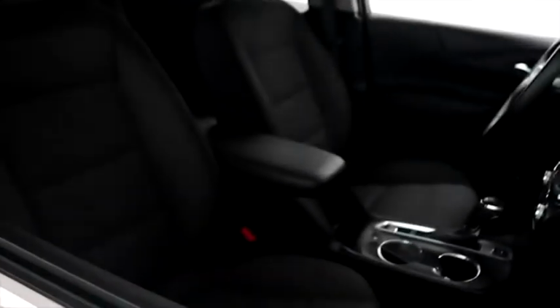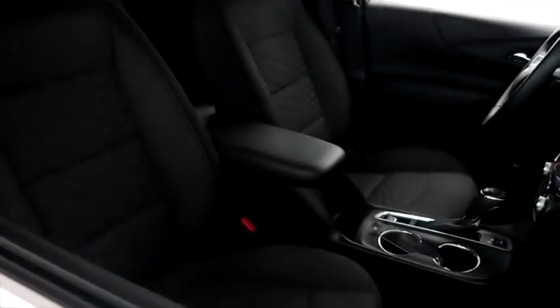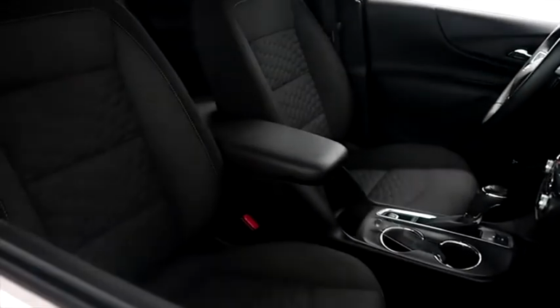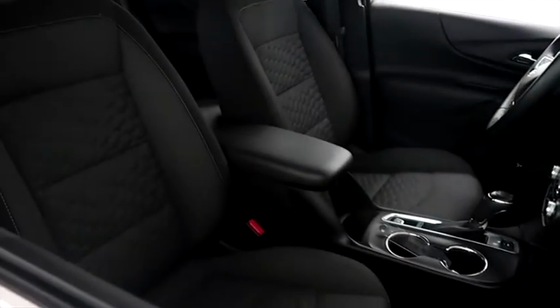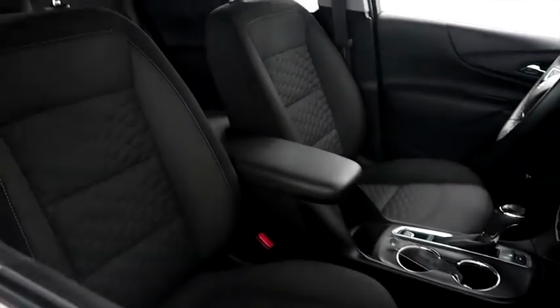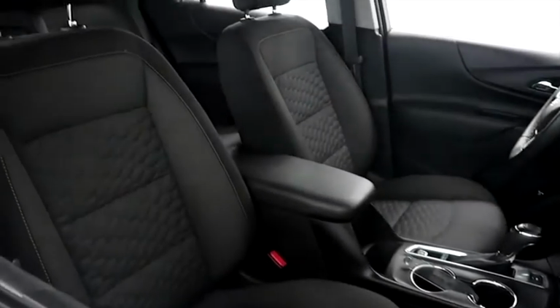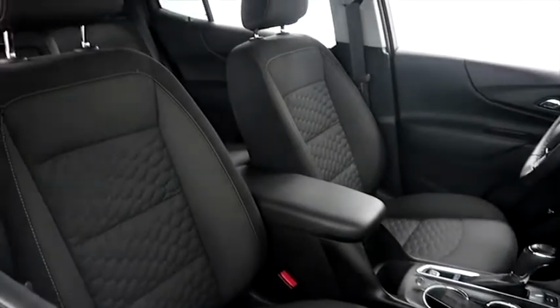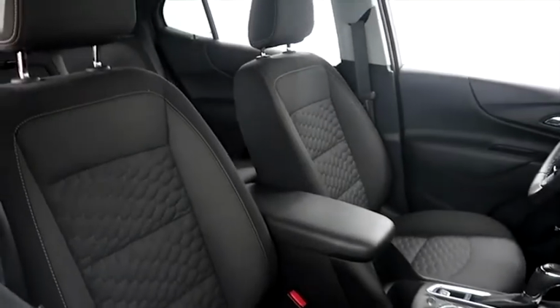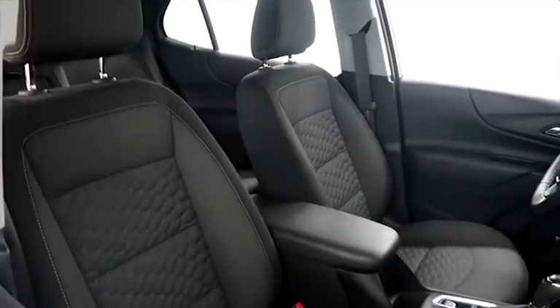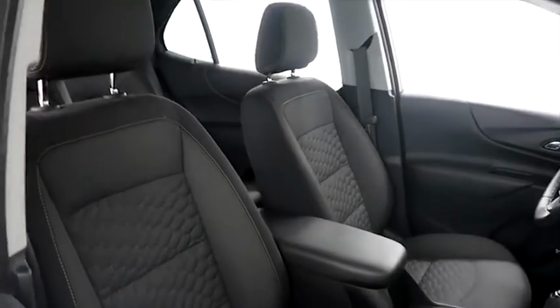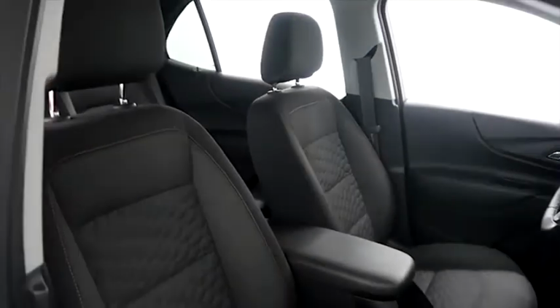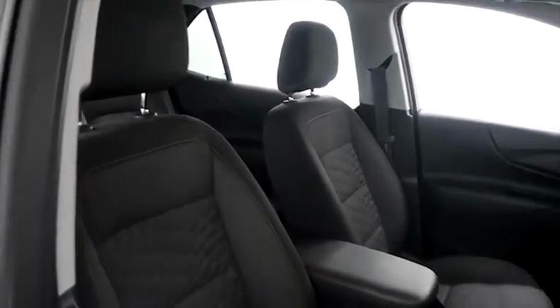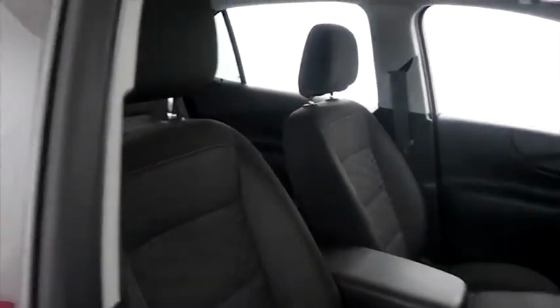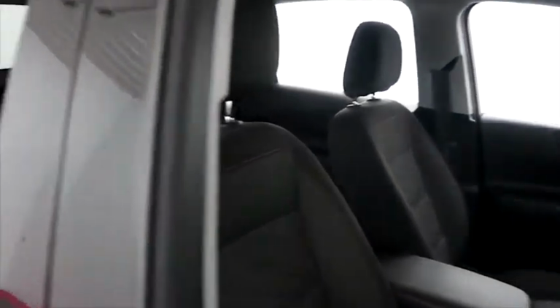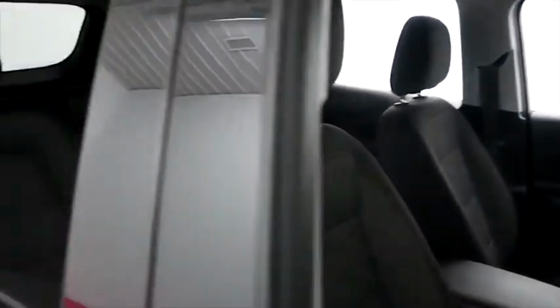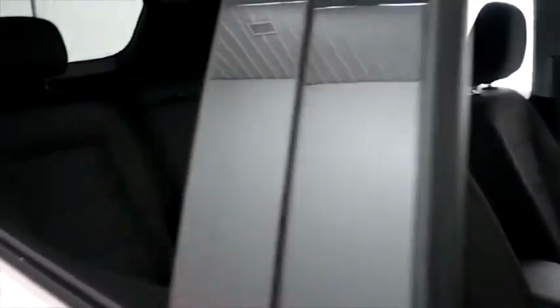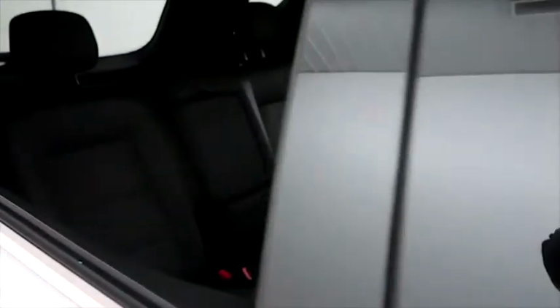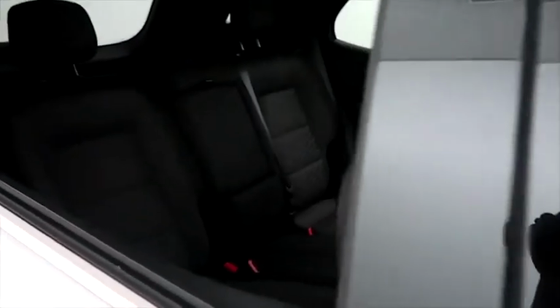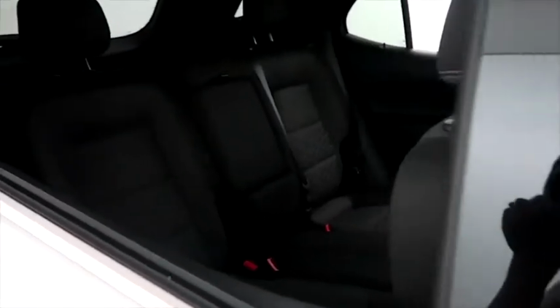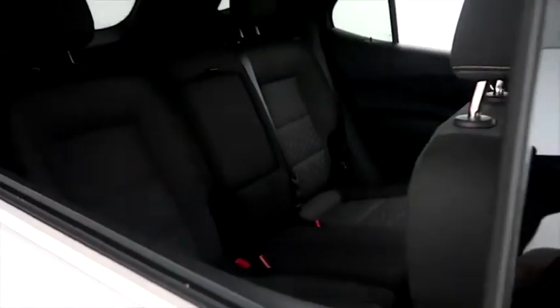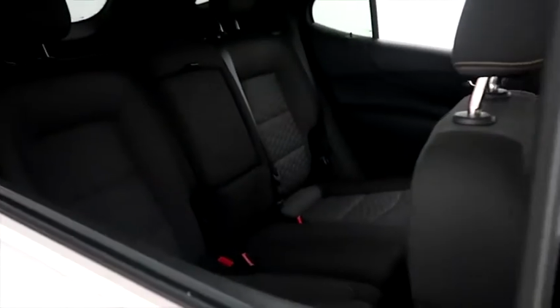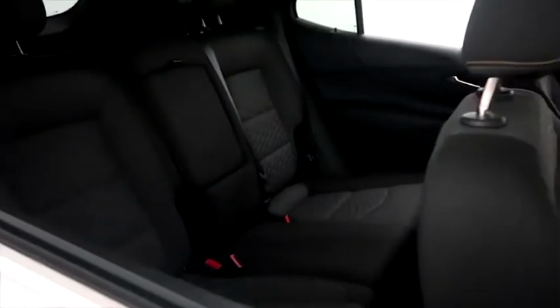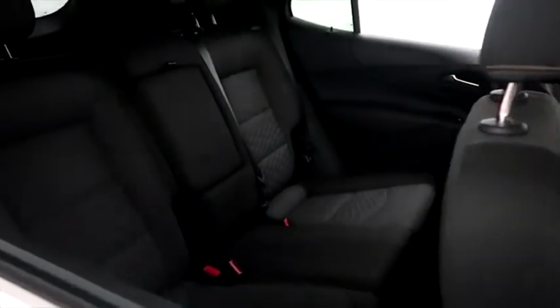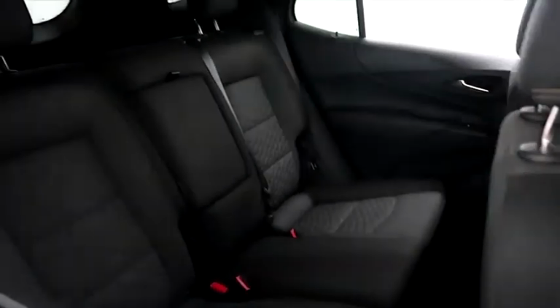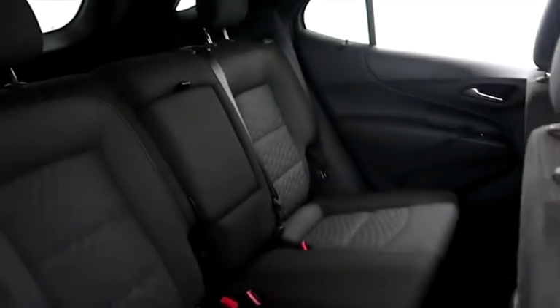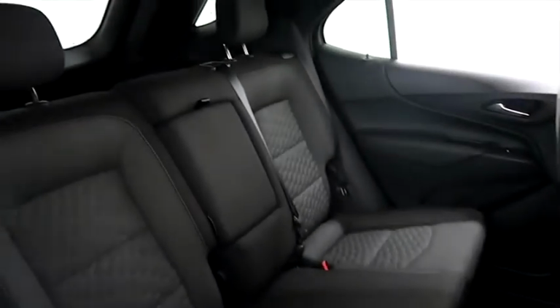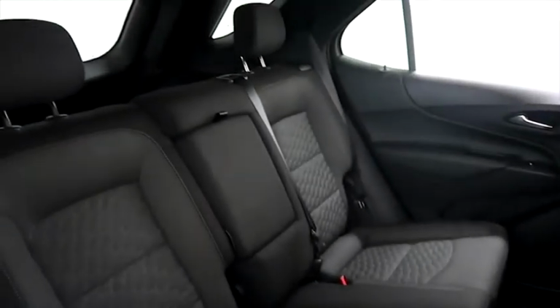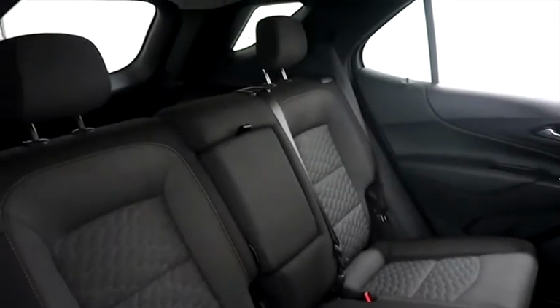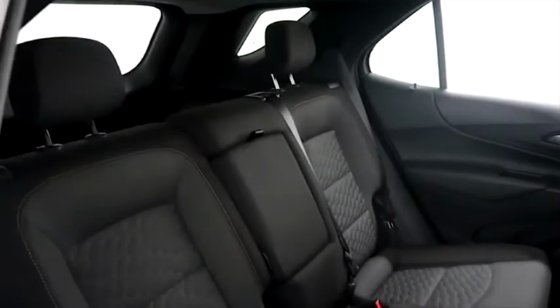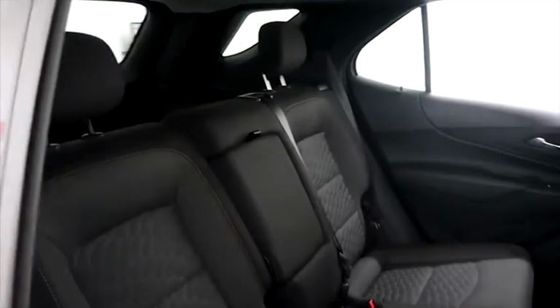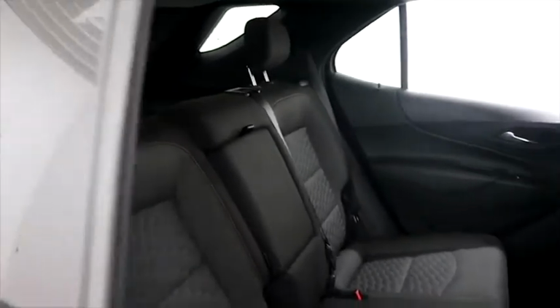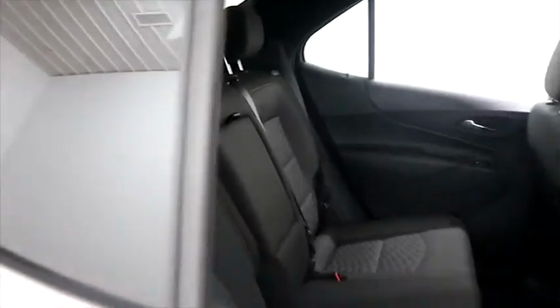Taking a look inside now at the cloth interior. Seats are very clean all the way throughout — no rips or tears.